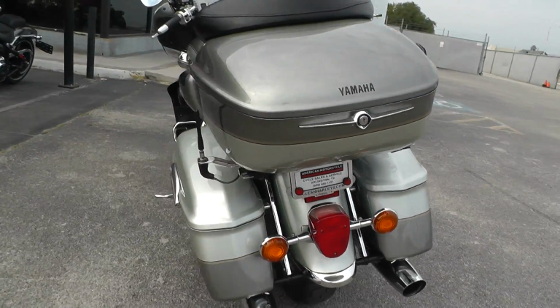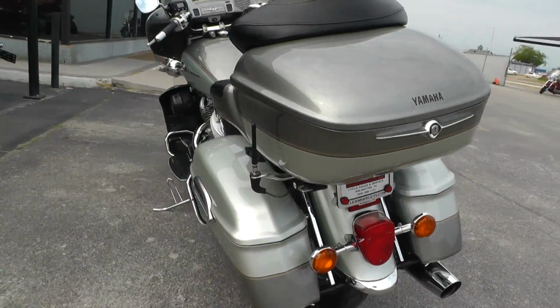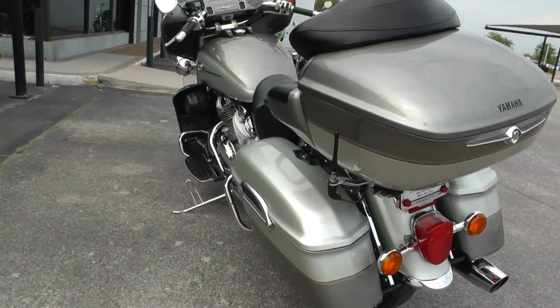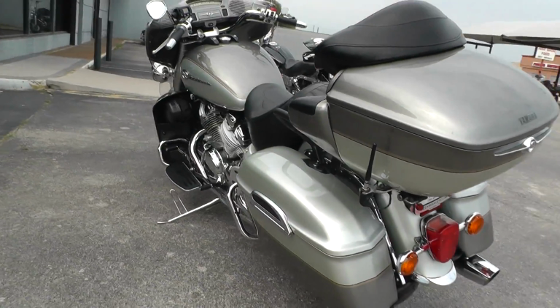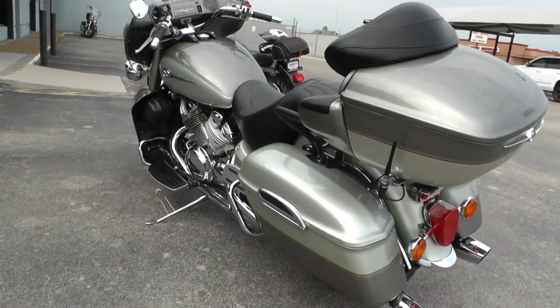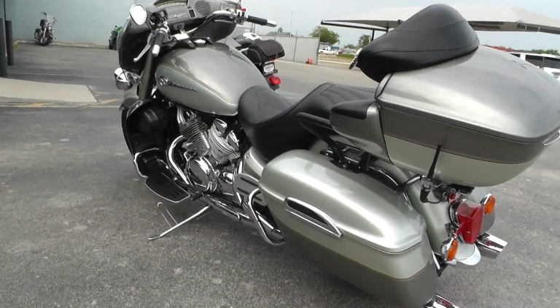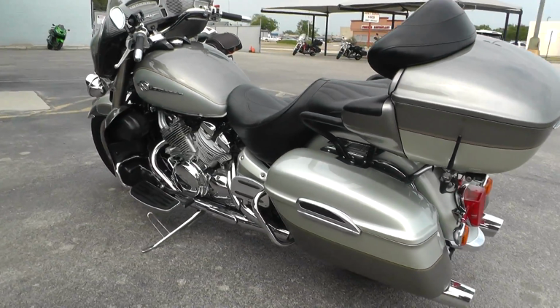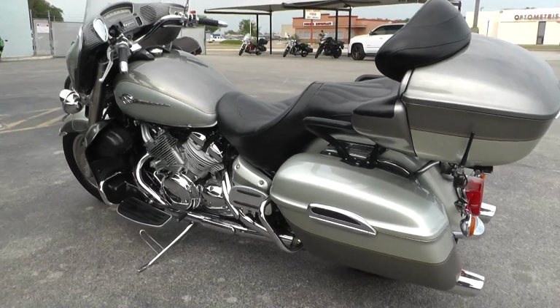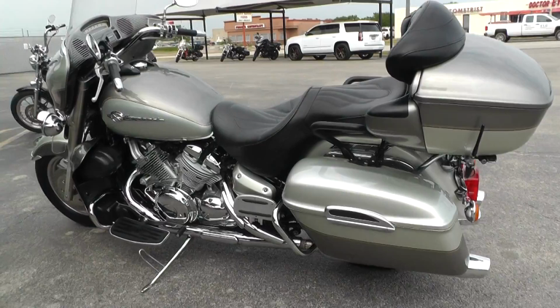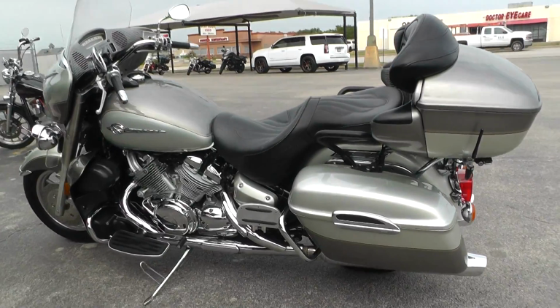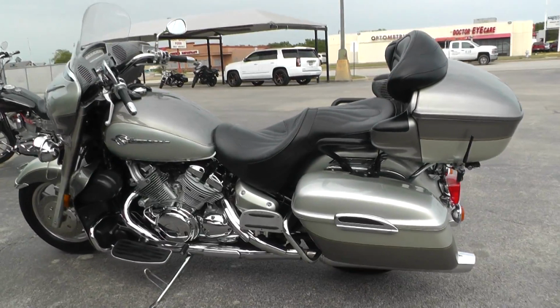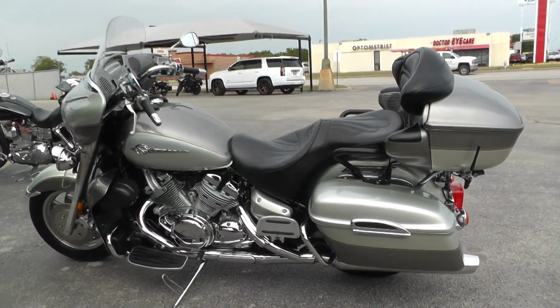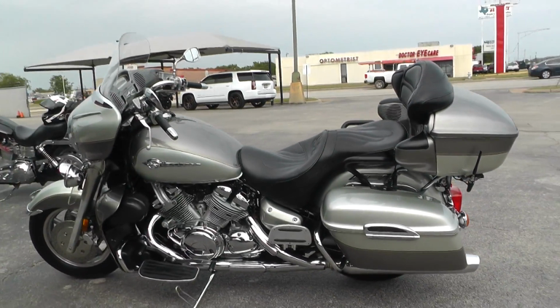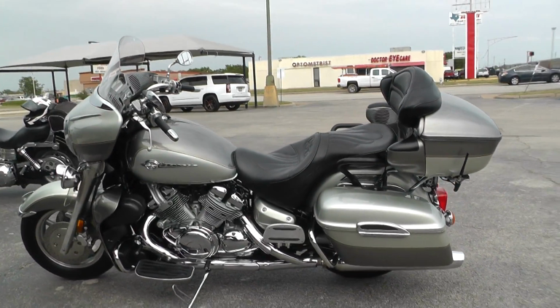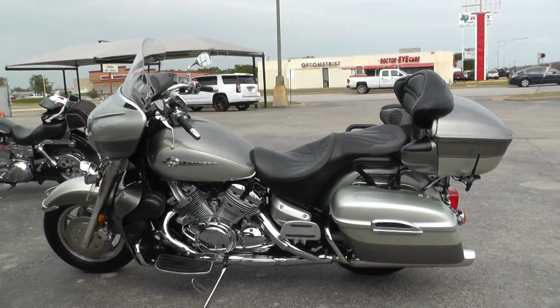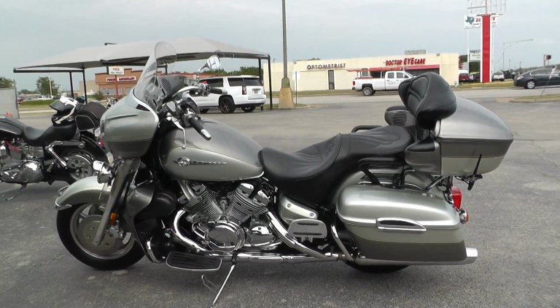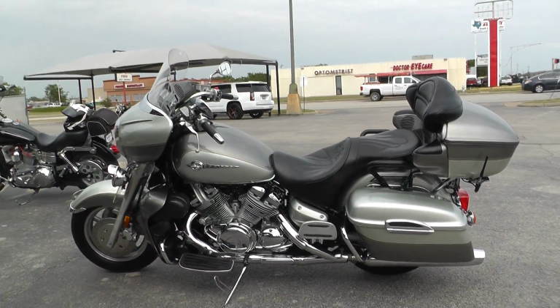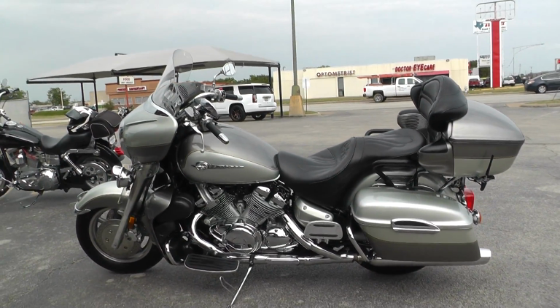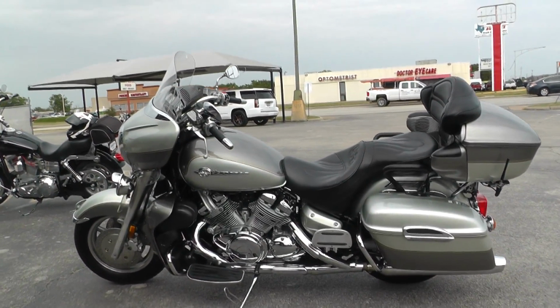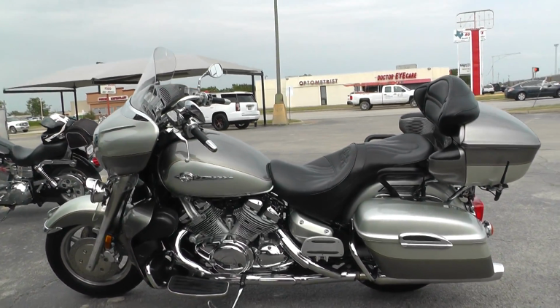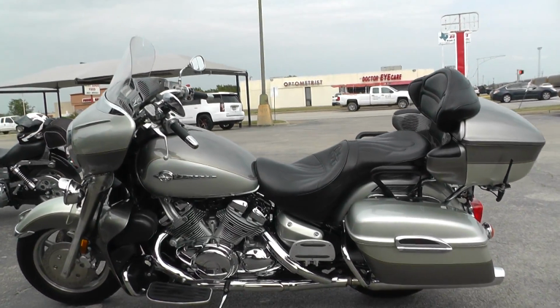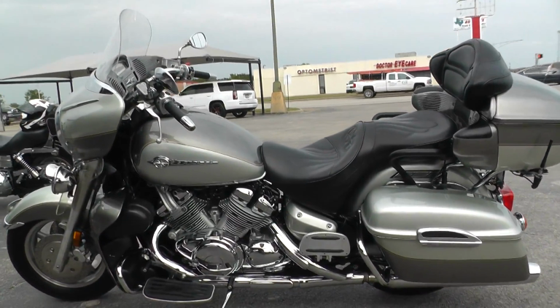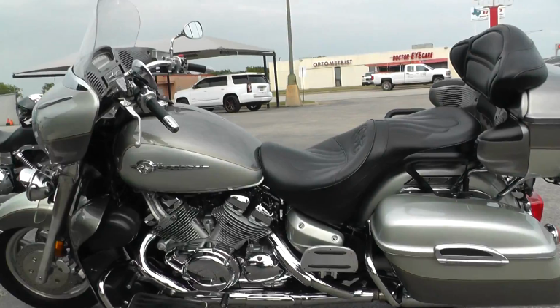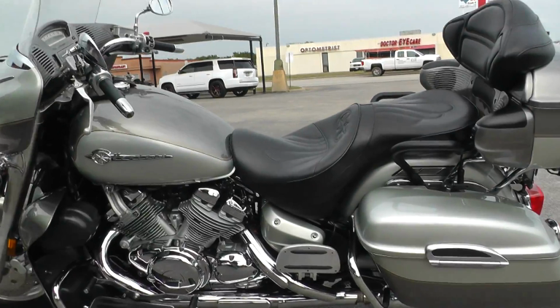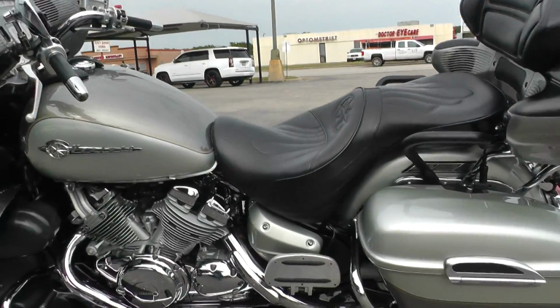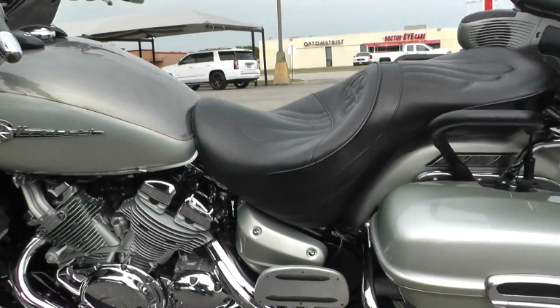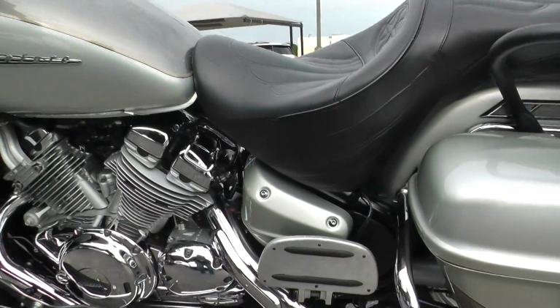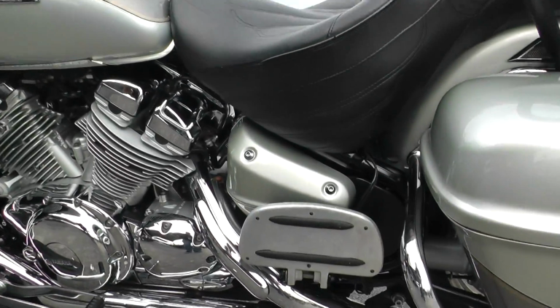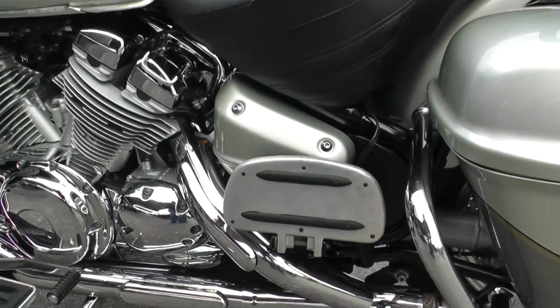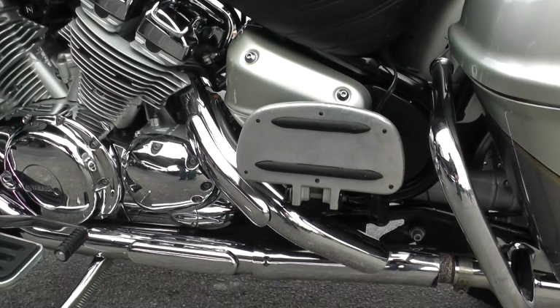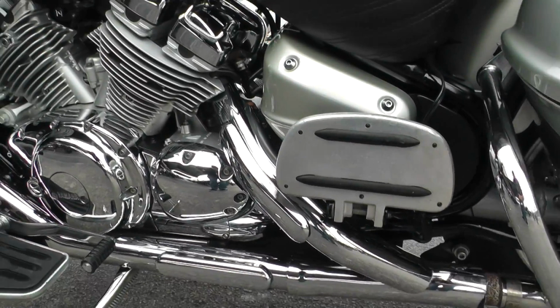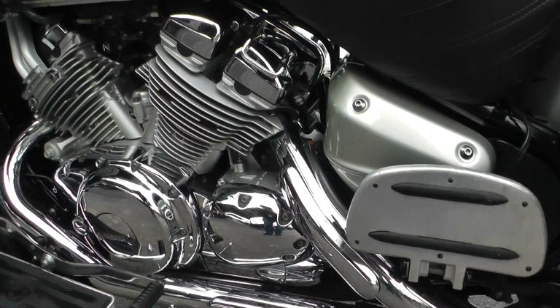It is one of our certified pre-owned motorcycles, so we do a multi-point inspection on it, test ride it to make sure everything's working properly, and we give it a professional detail.